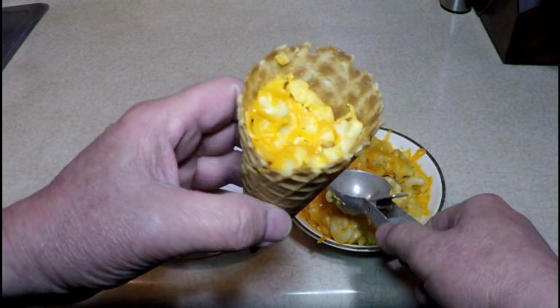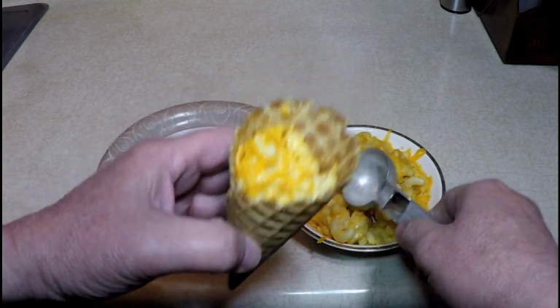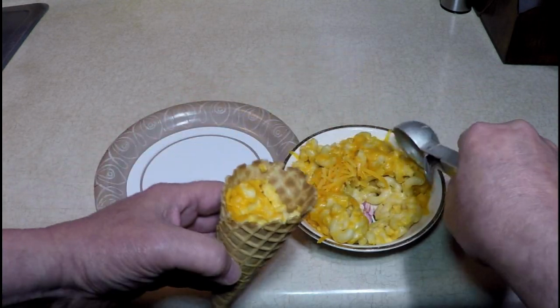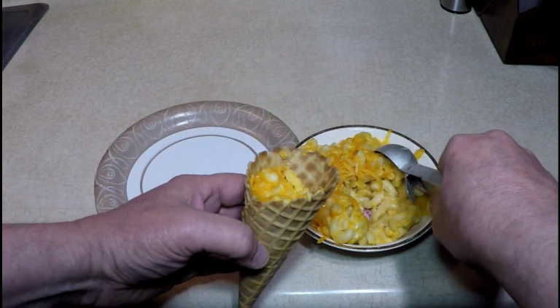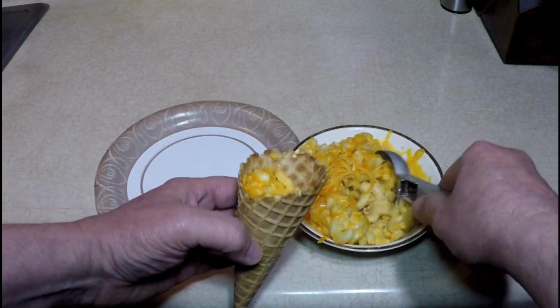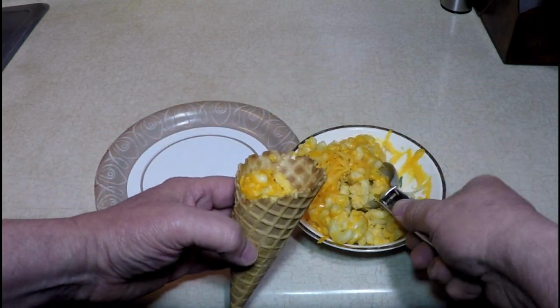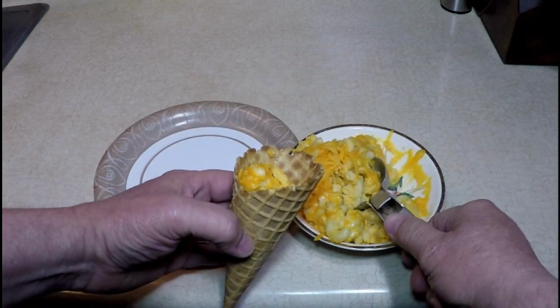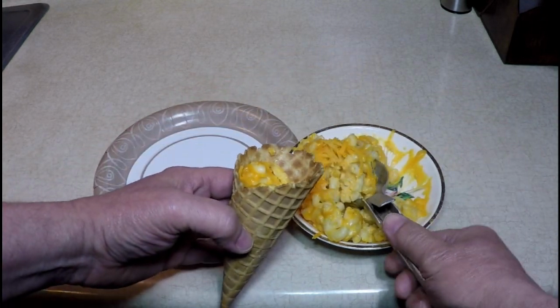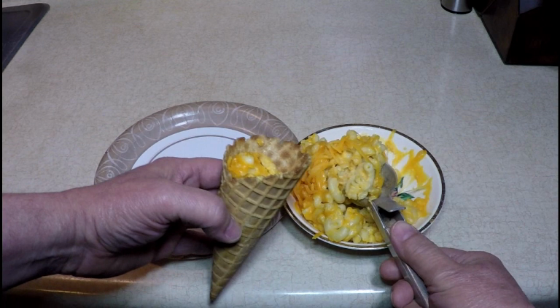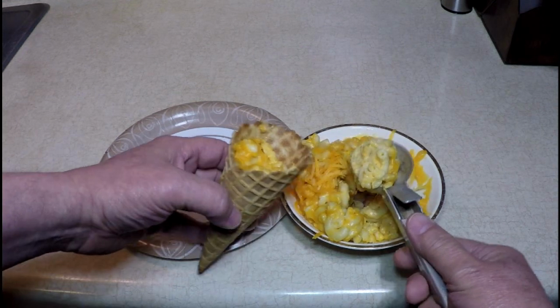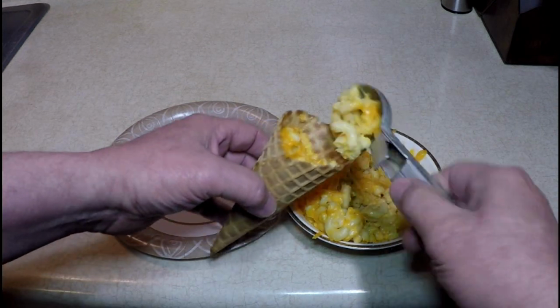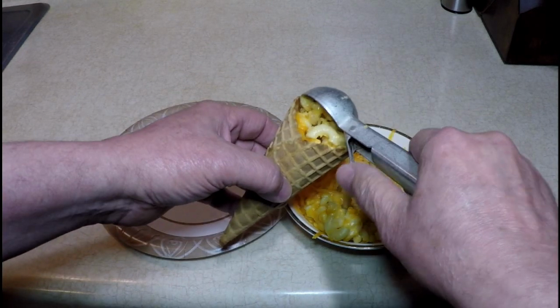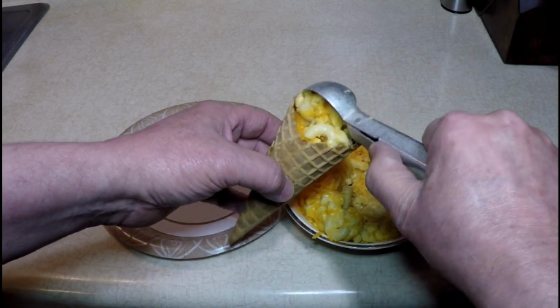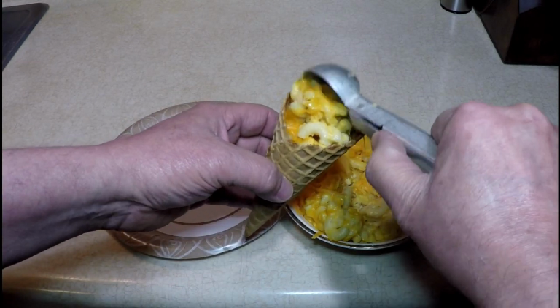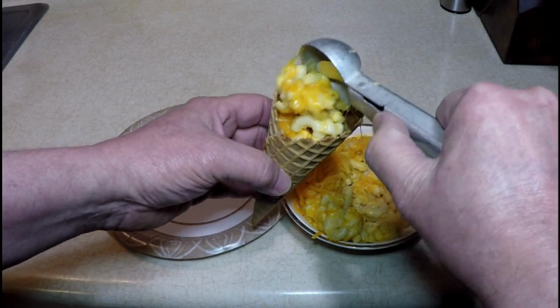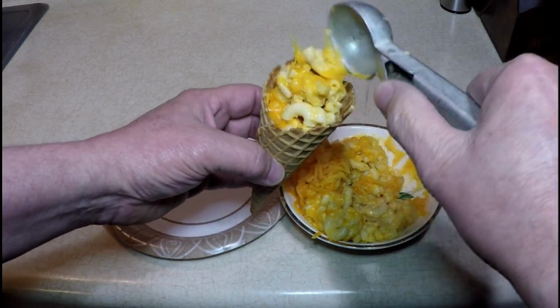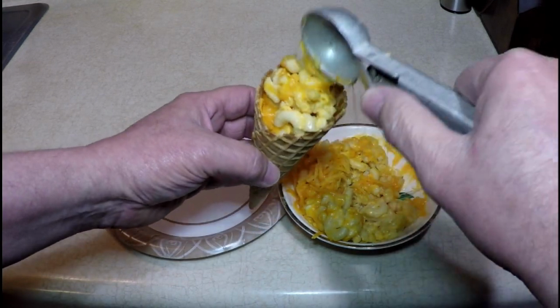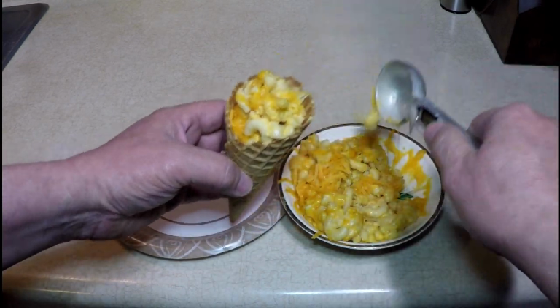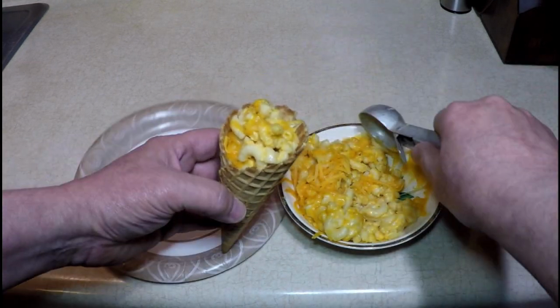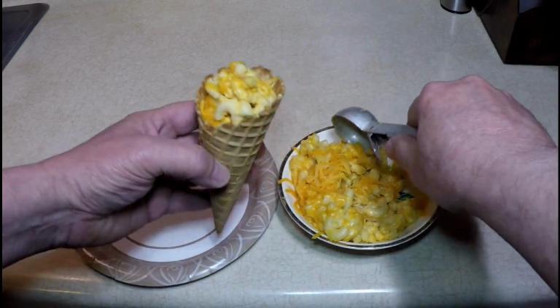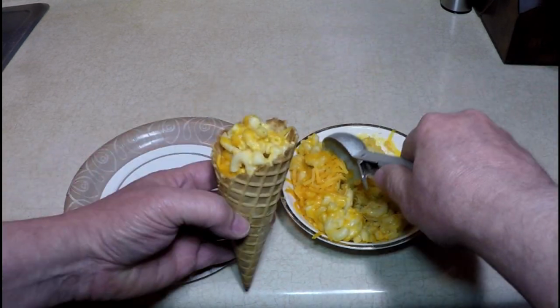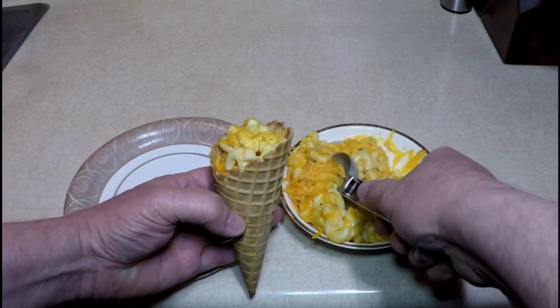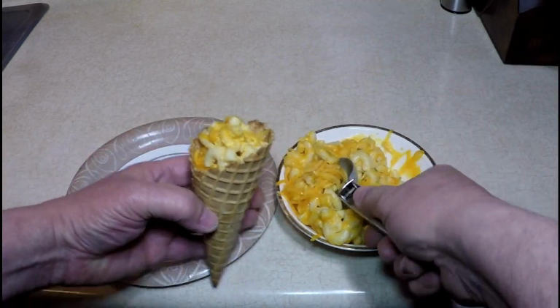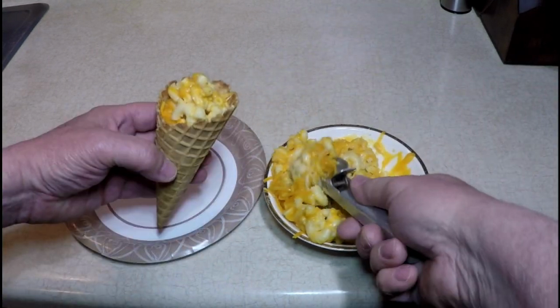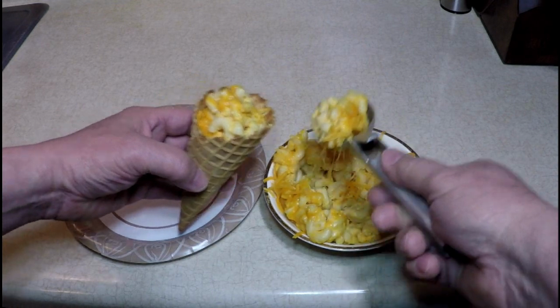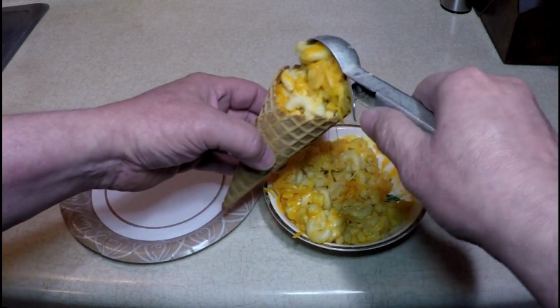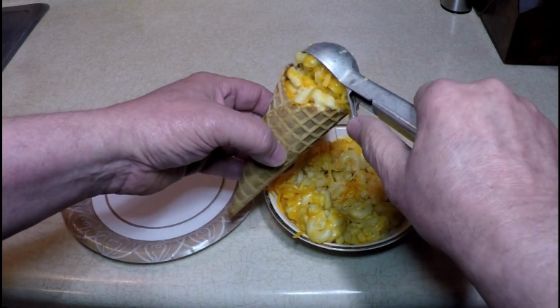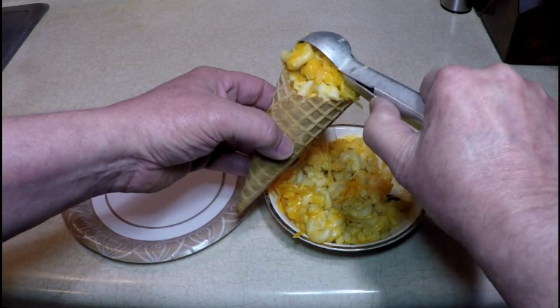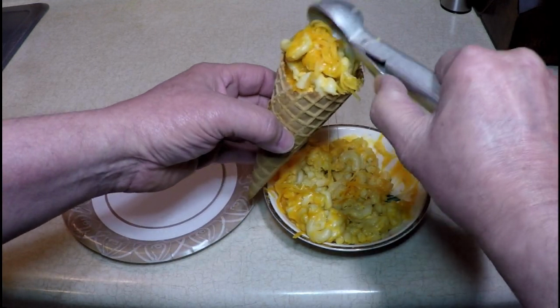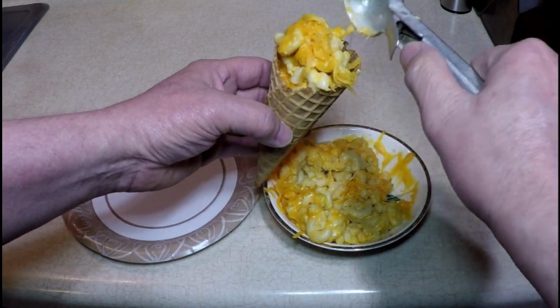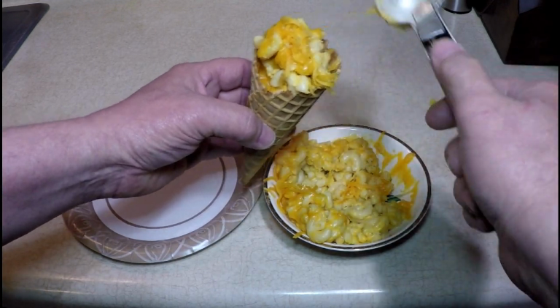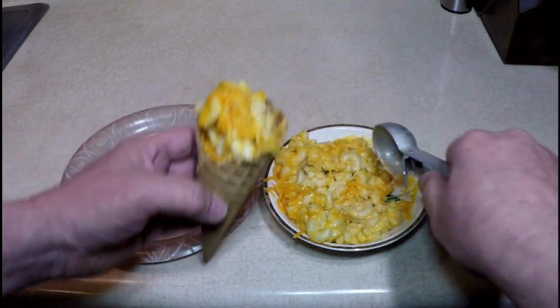Look at this. Macaroni in a cone, and that's no bologna. The possibilities are endless.